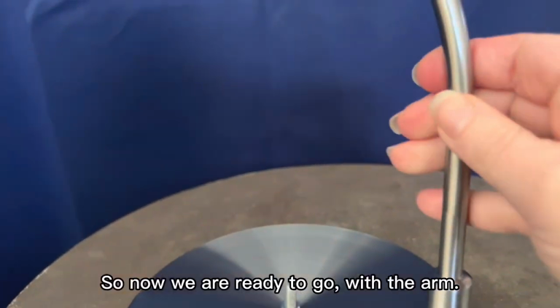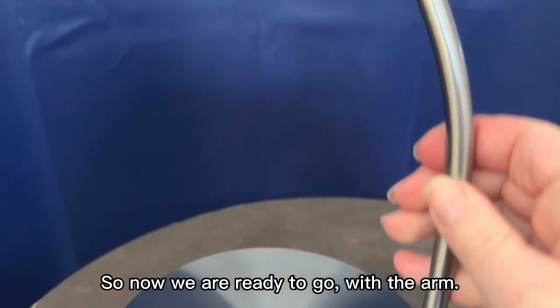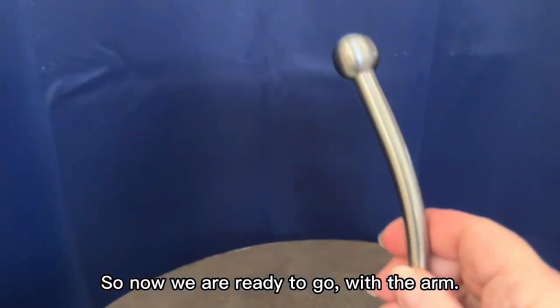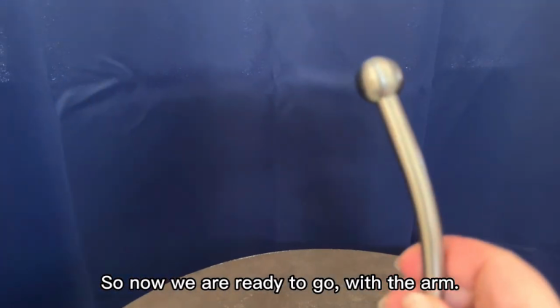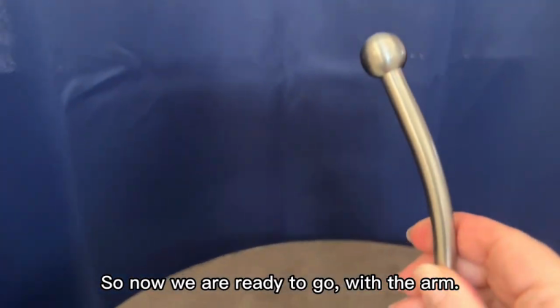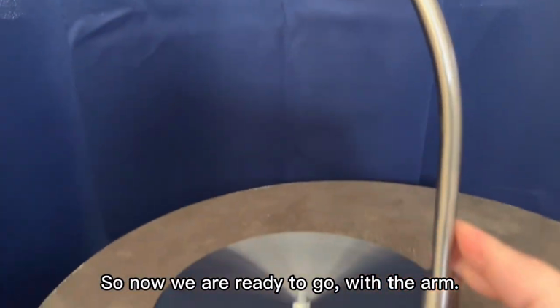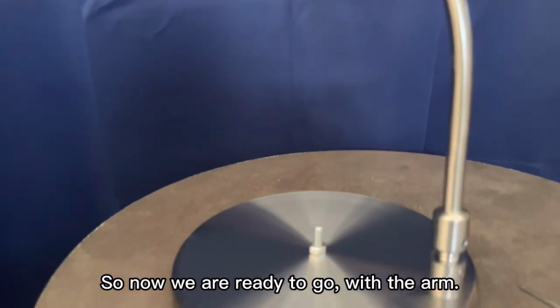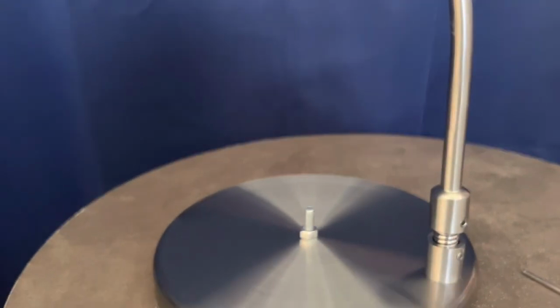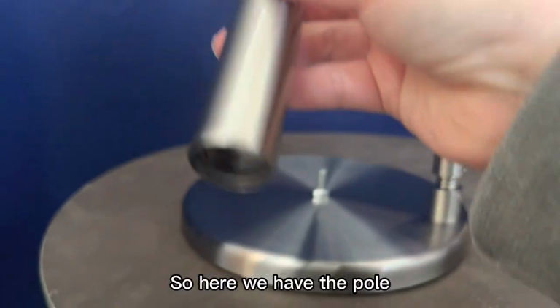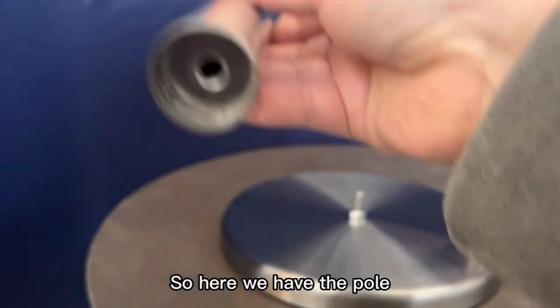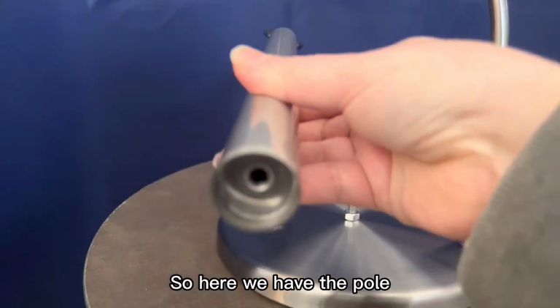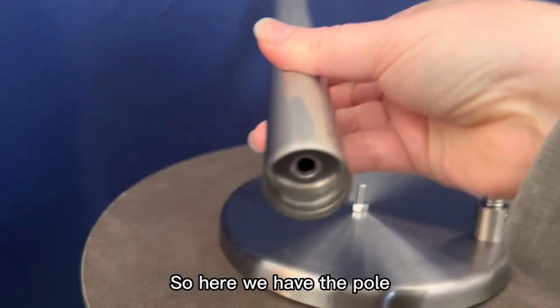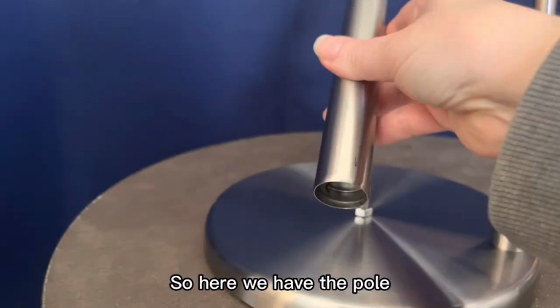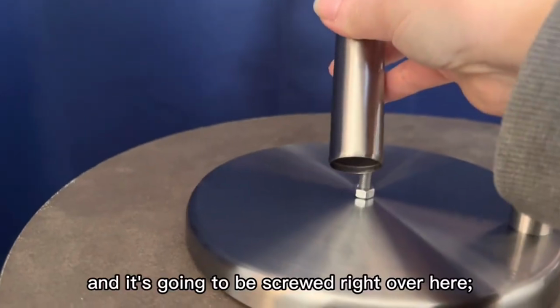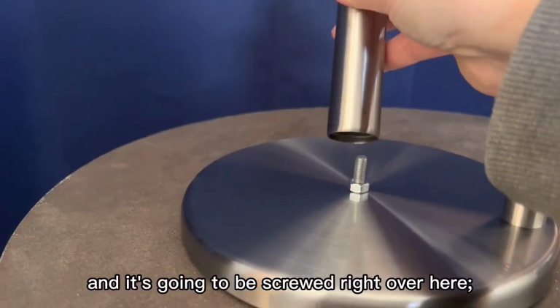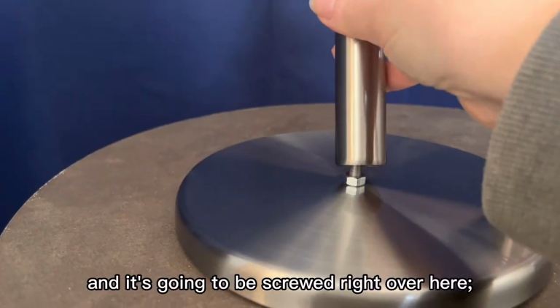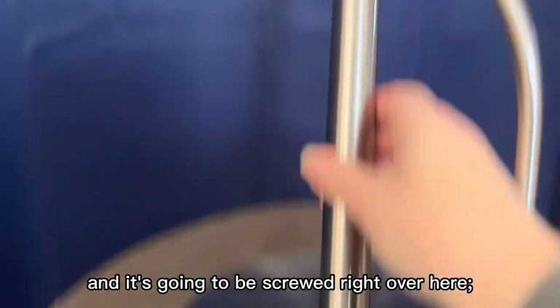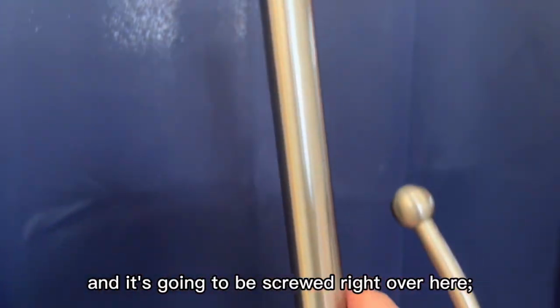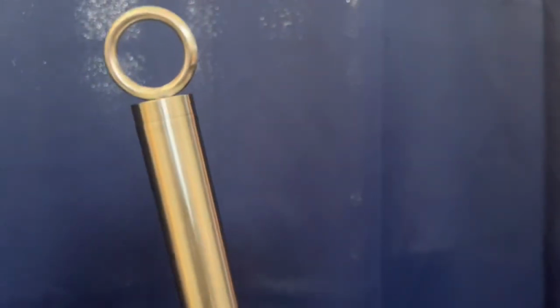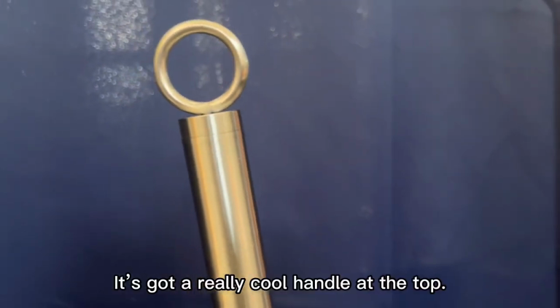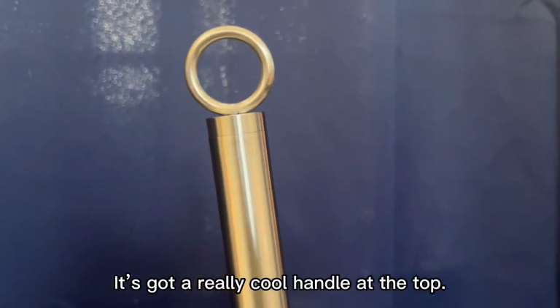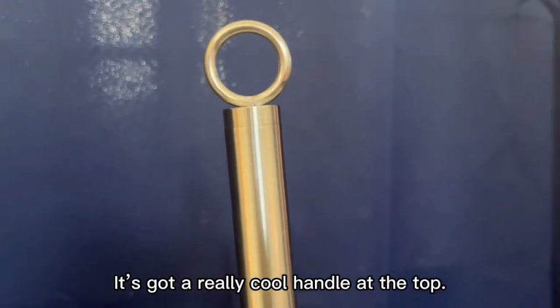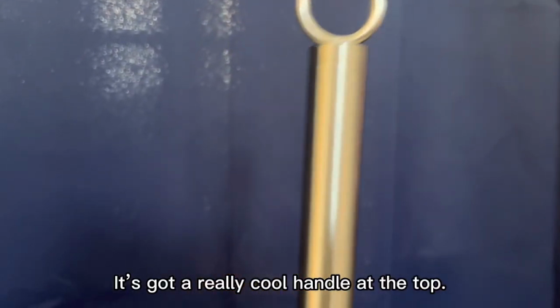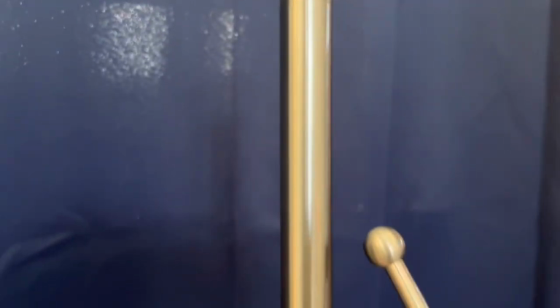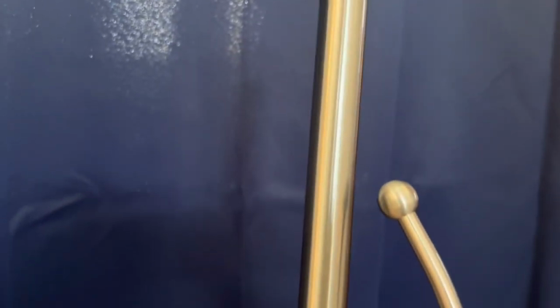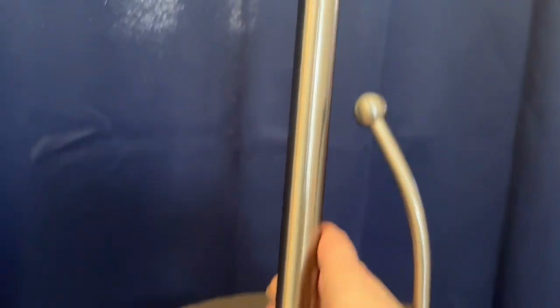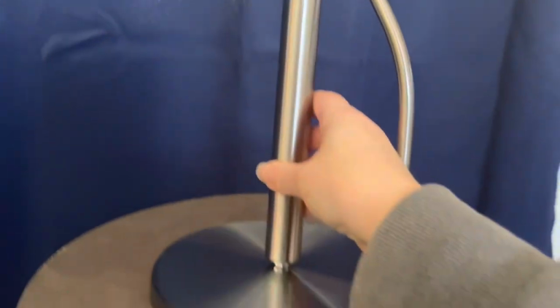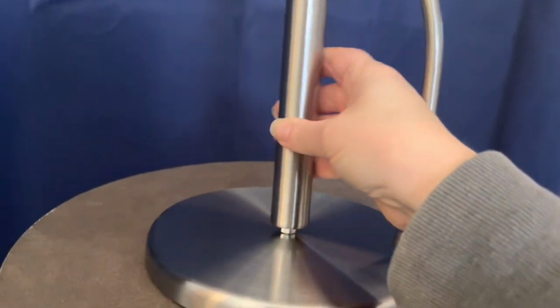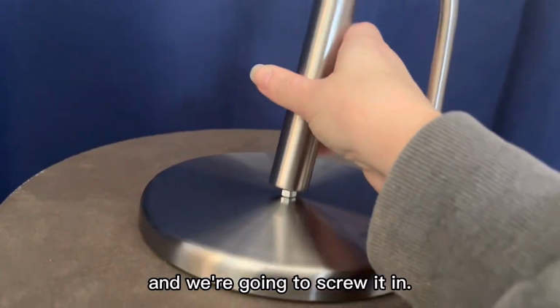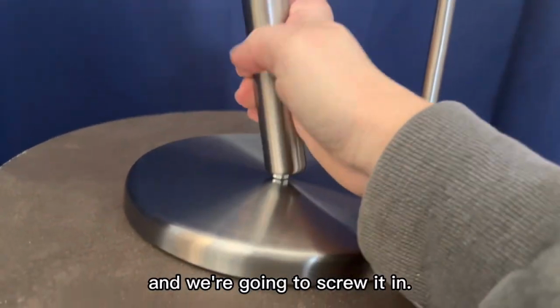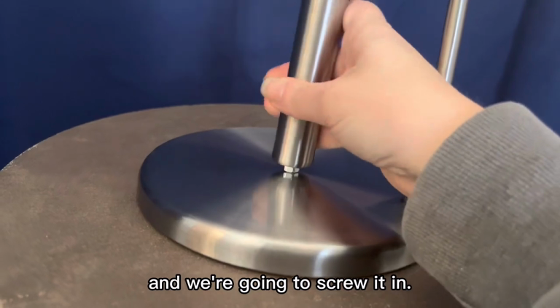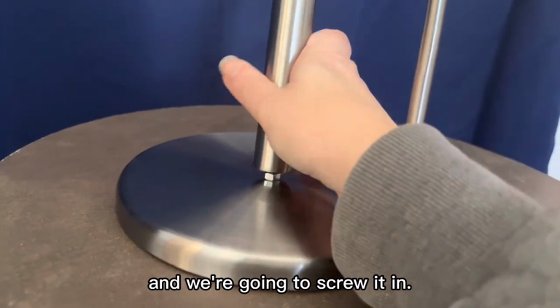So now we are ready to go with the arm. Here we have the pole and it's going to be screwed right over here. It's got a really cool handle at the top and we're going to screw it in.